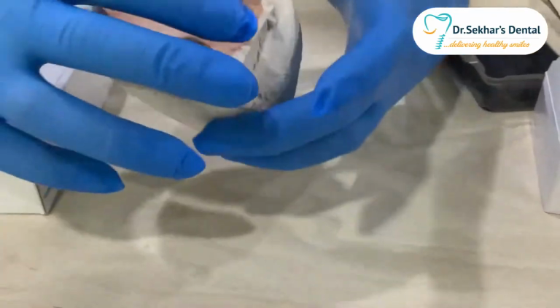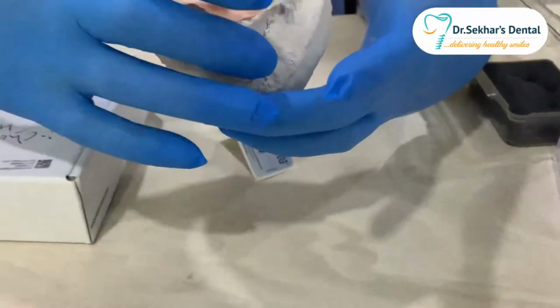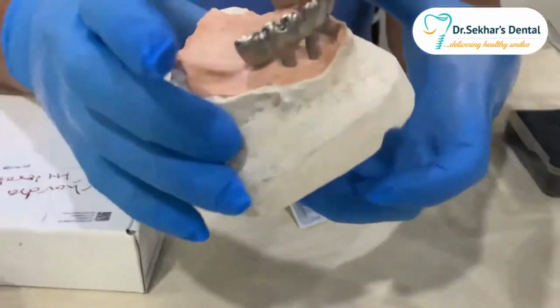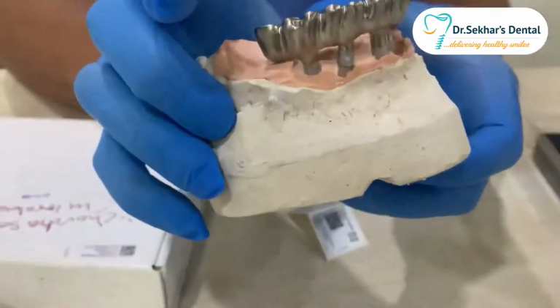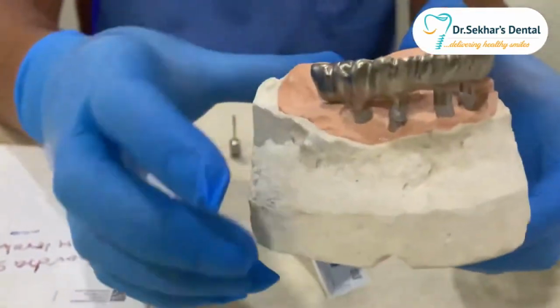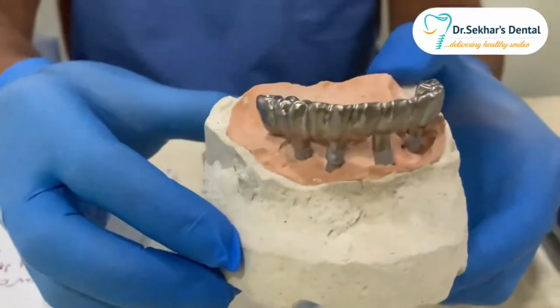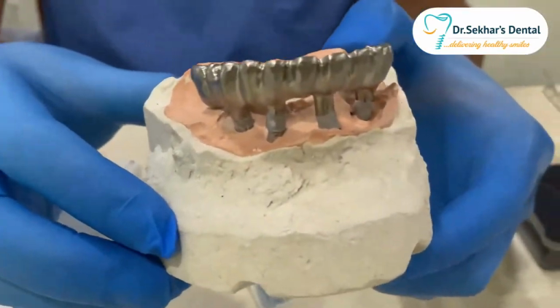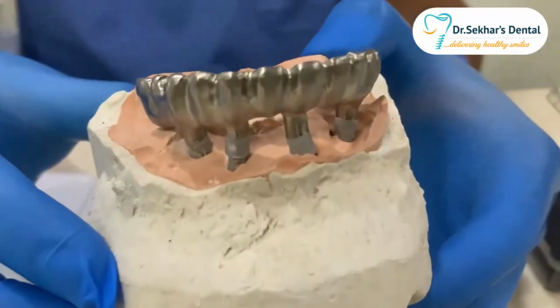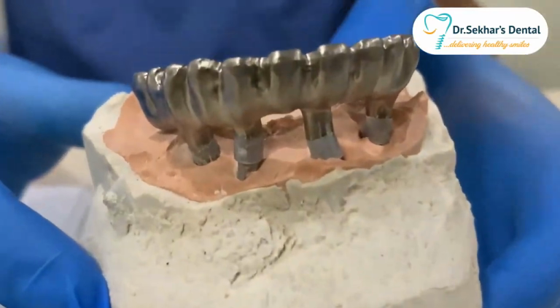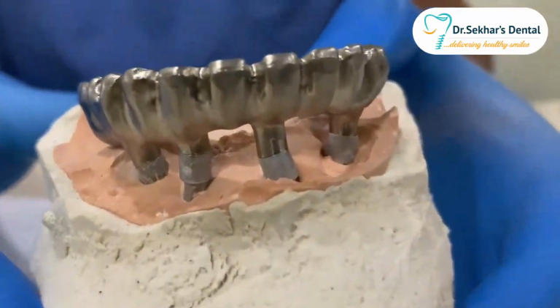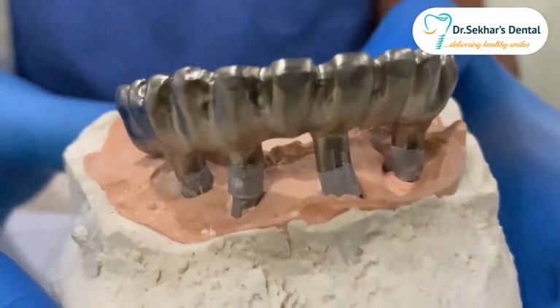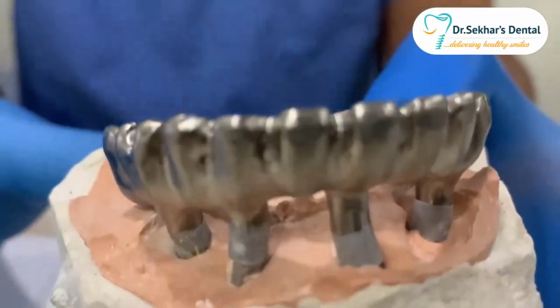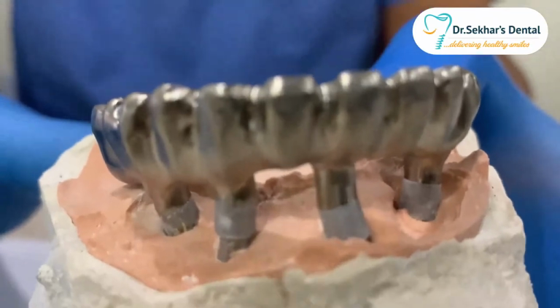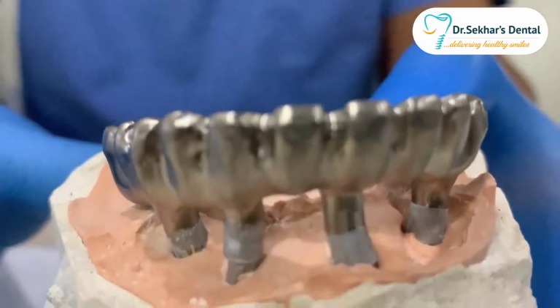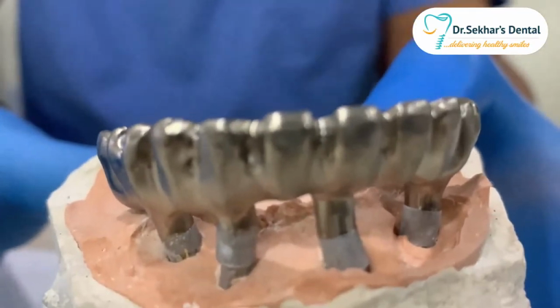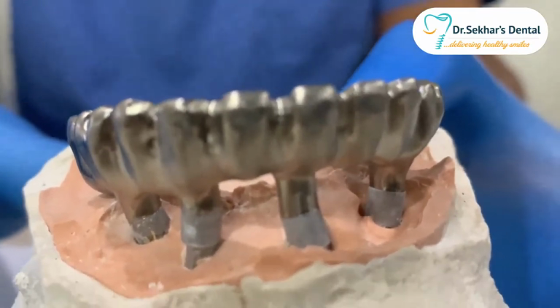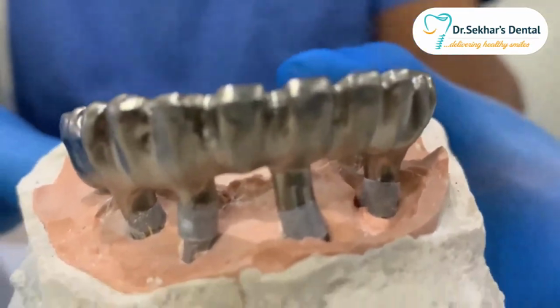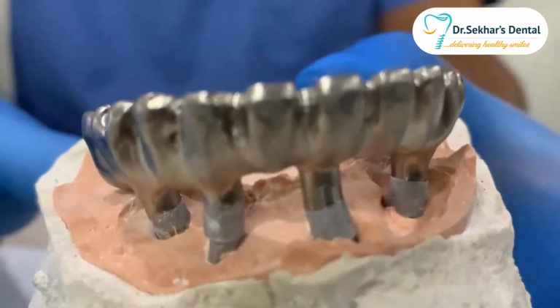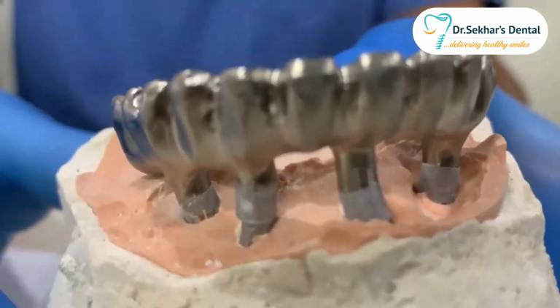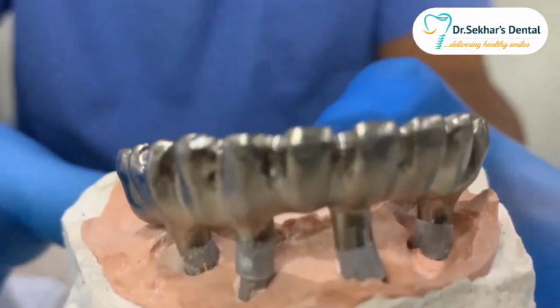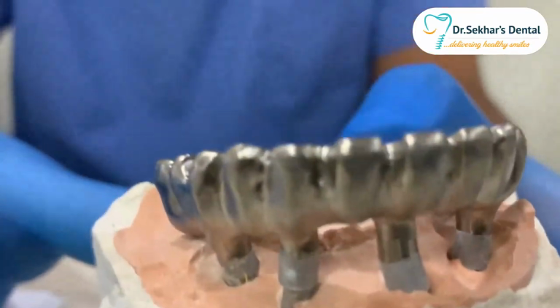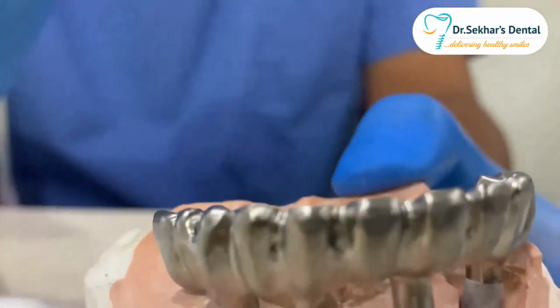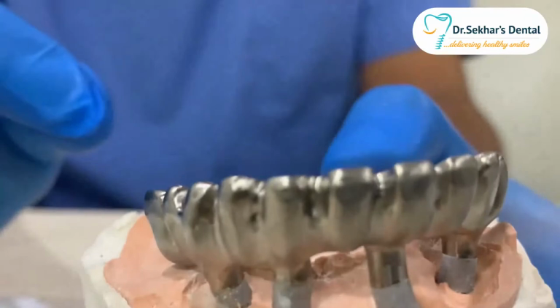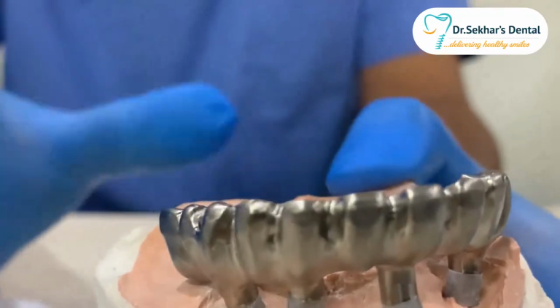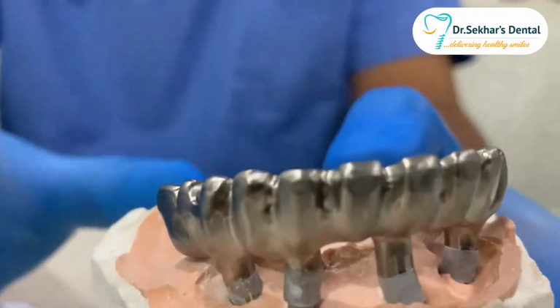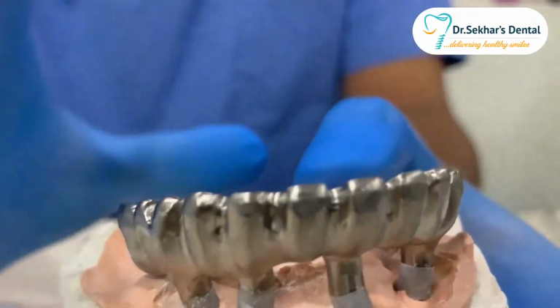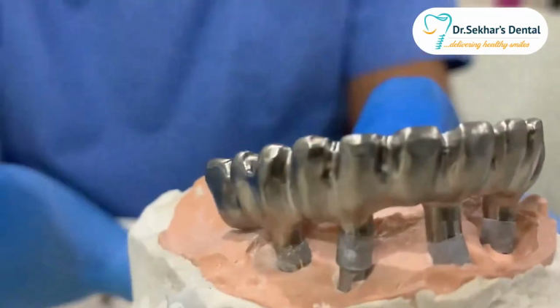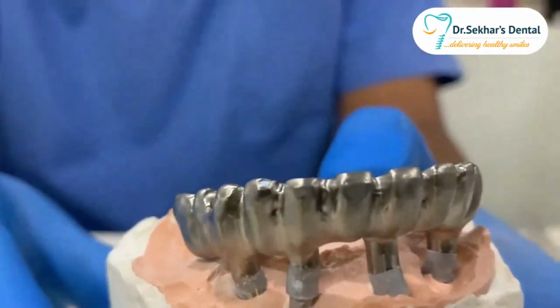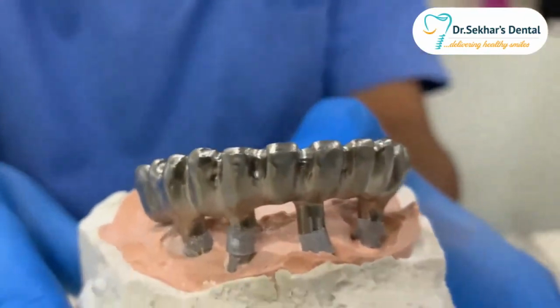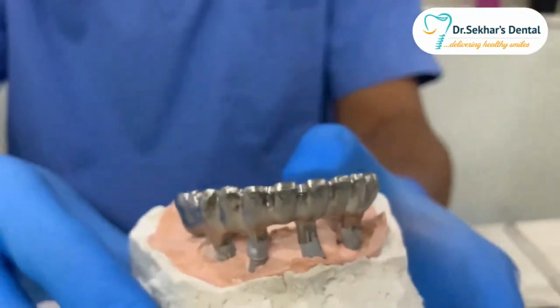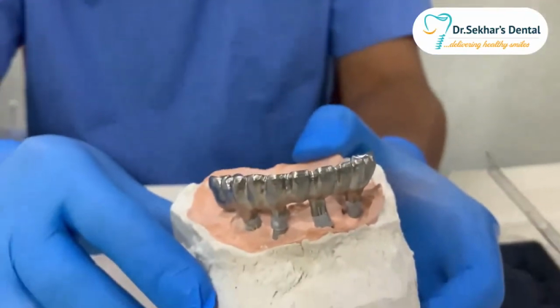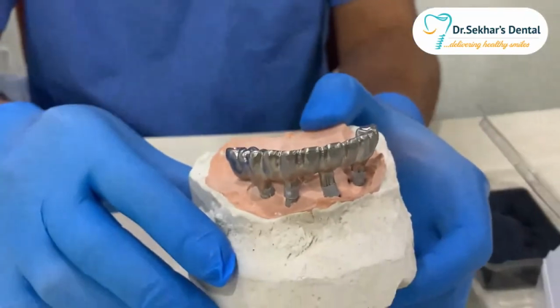If you closely observe on the working cast, the precision and the accuracy of the seating is so perfect. I just opened it up and seated it without any modifications done to the frame.